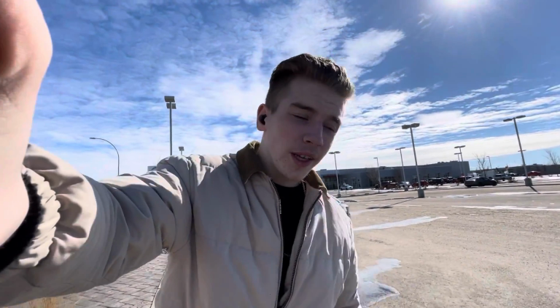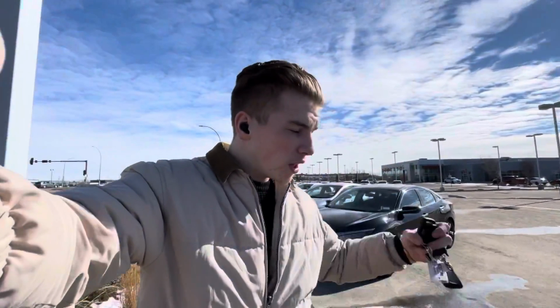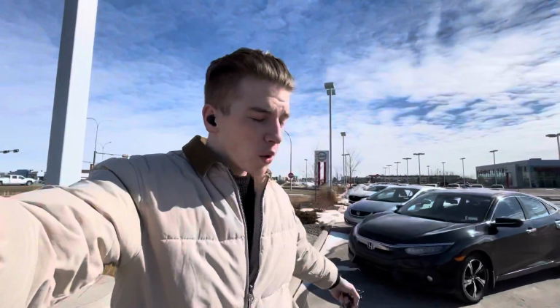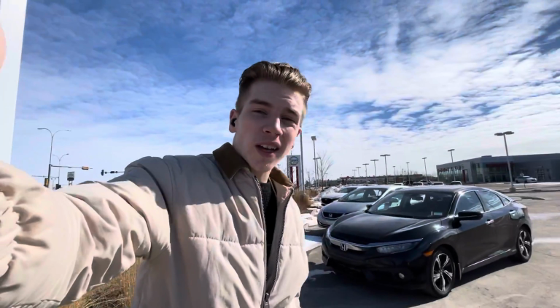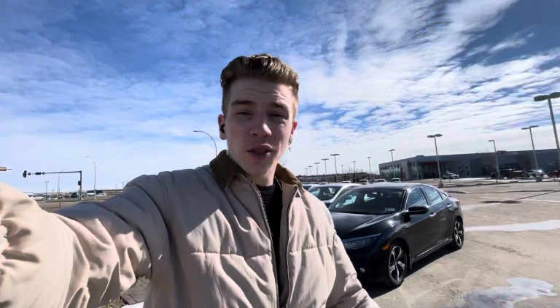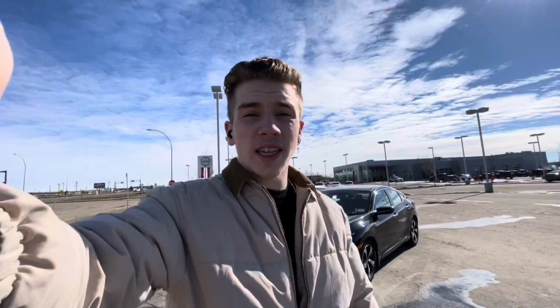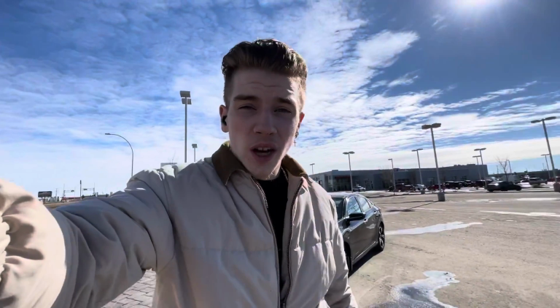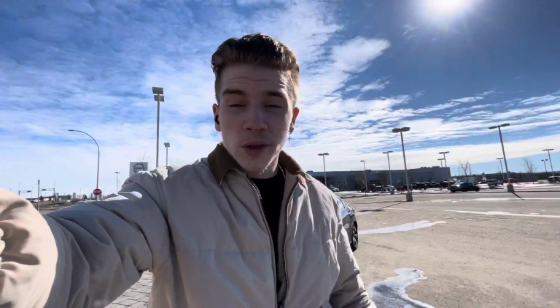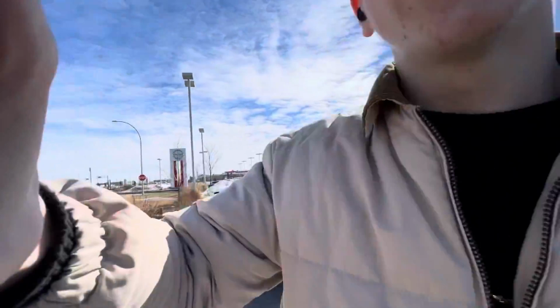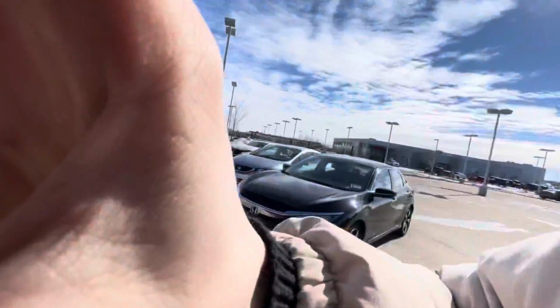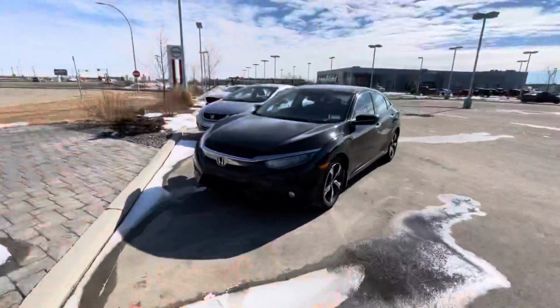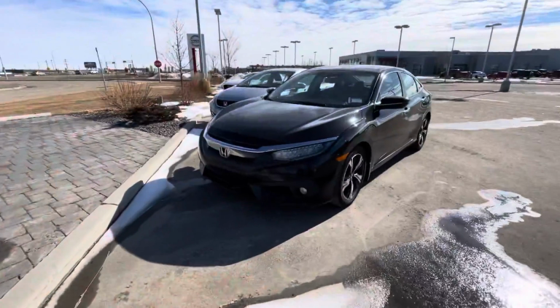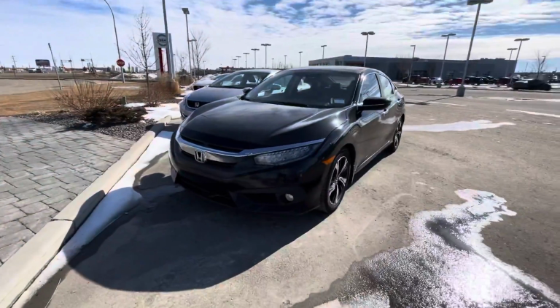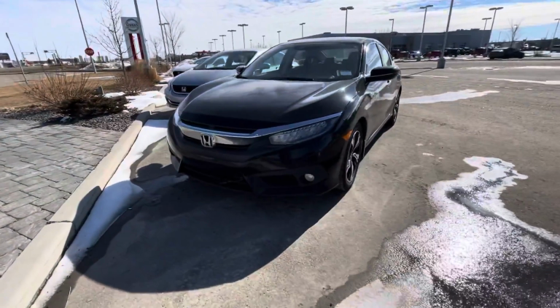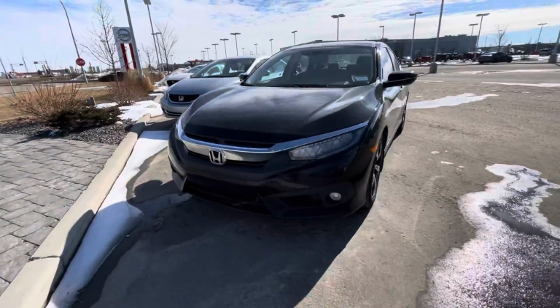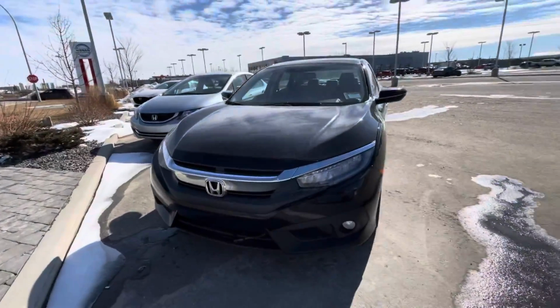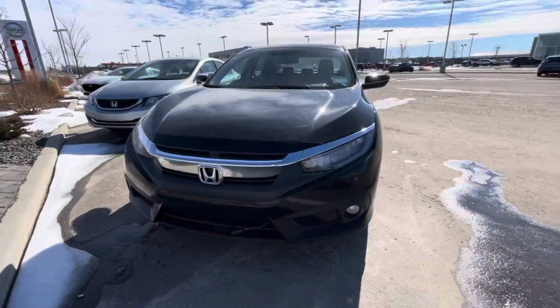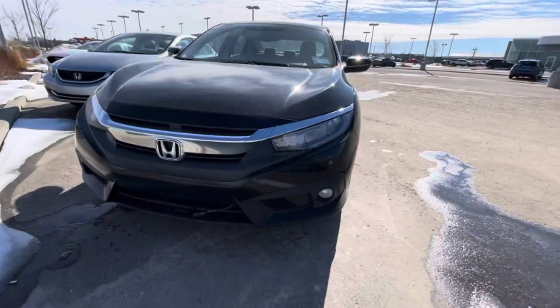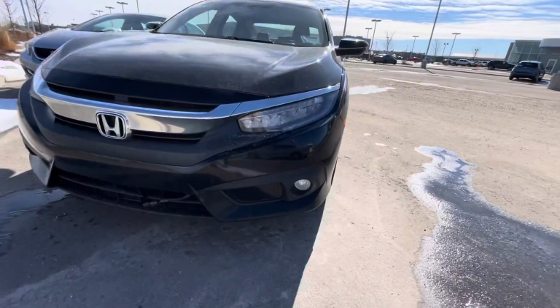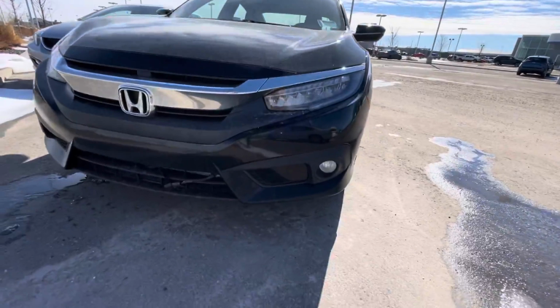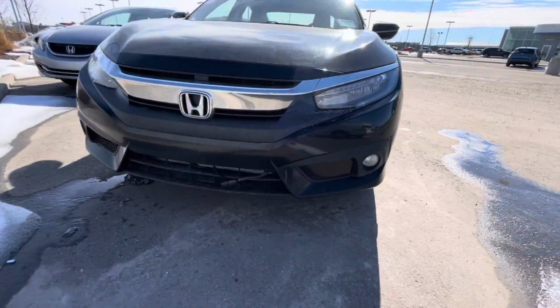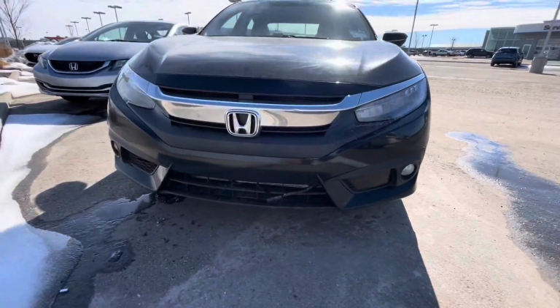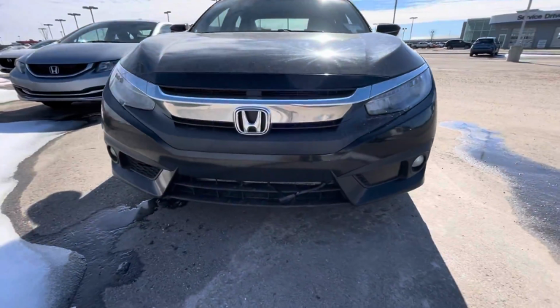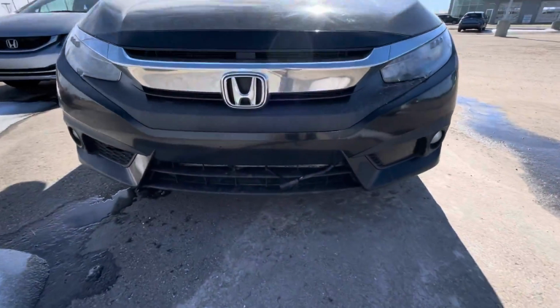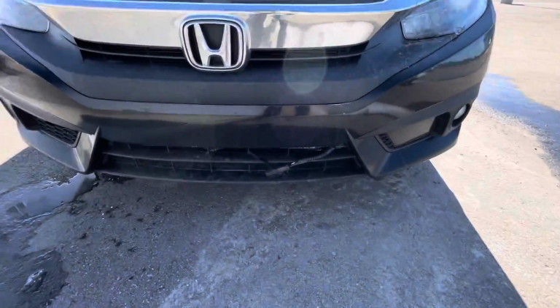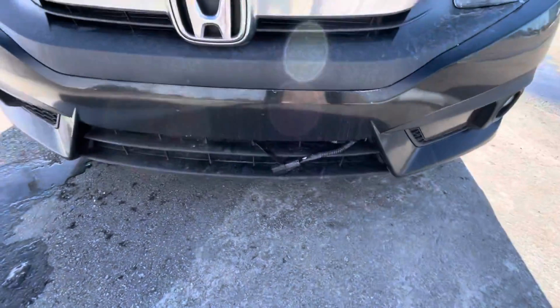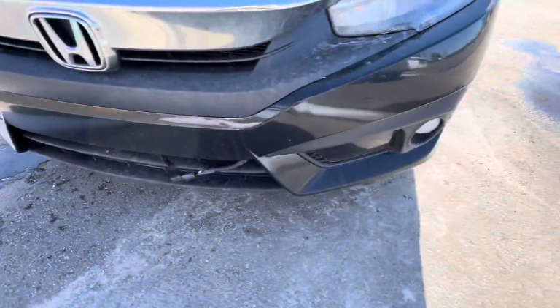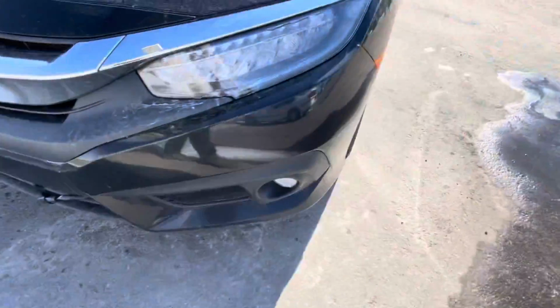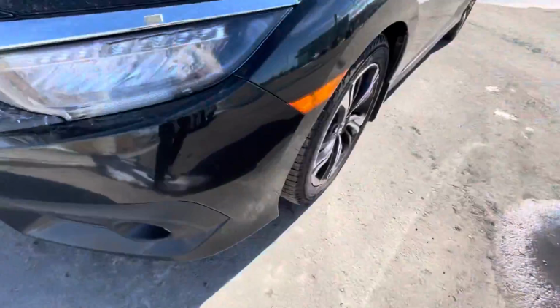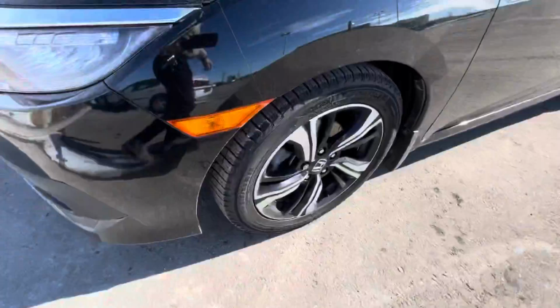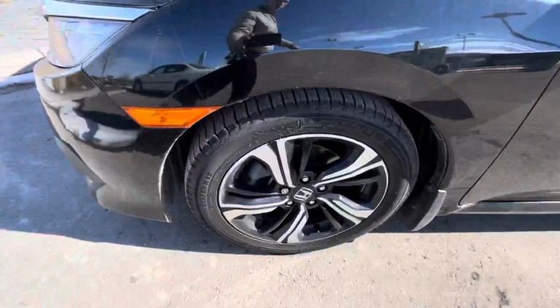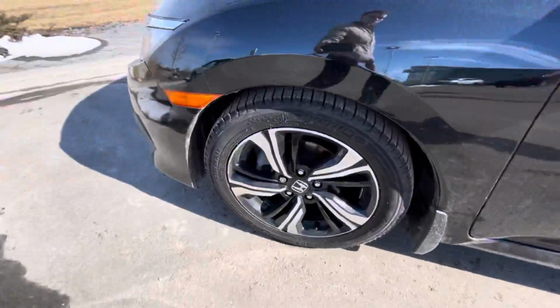I want to give you a quick look at our 2017 Honda Civic Touring. Here it is sitting nice and pretty on our lot — a very nice aggressive look to the front end of the car, some LED headlights, fog lights, as well as a block heater.